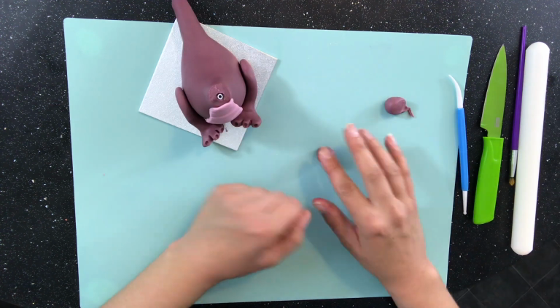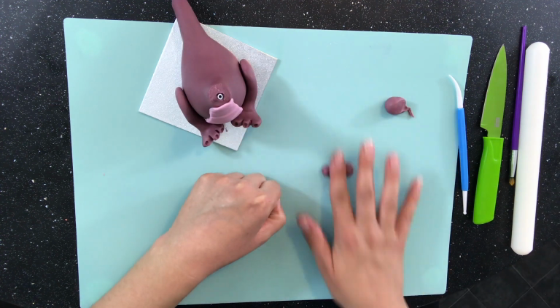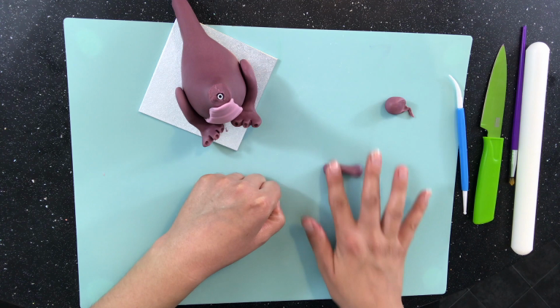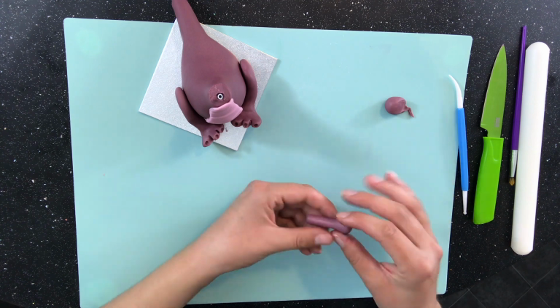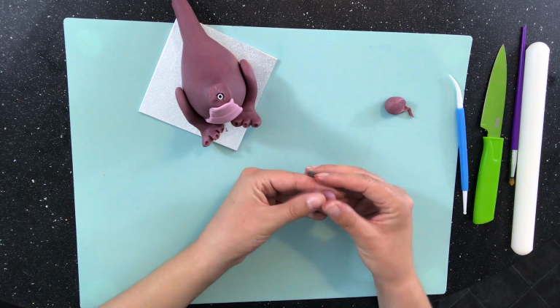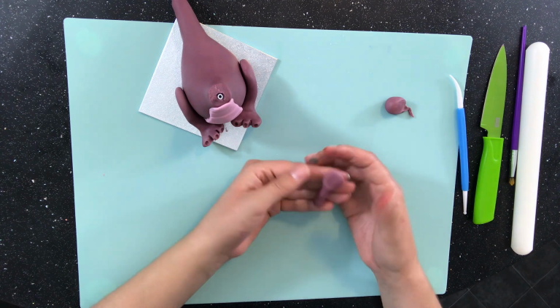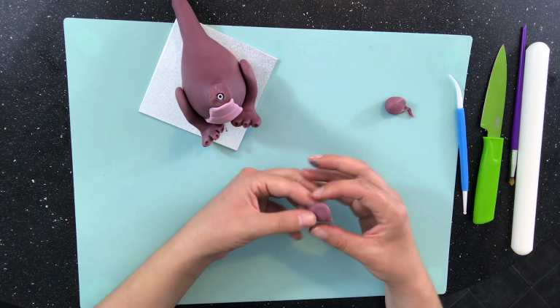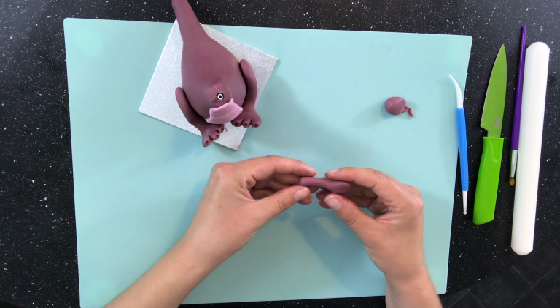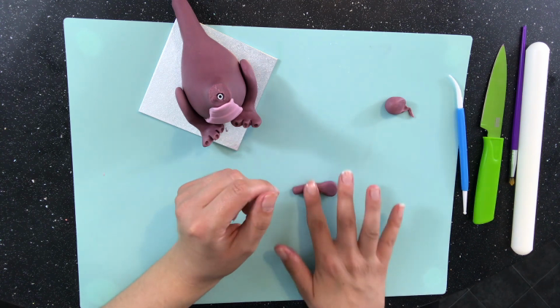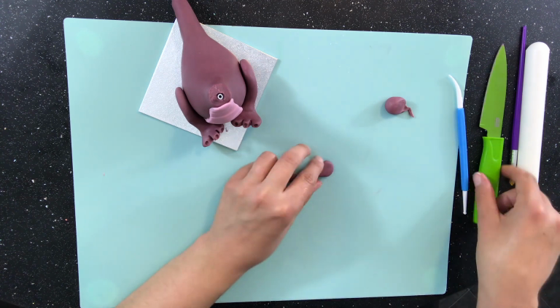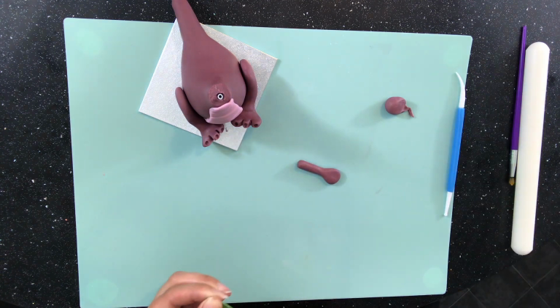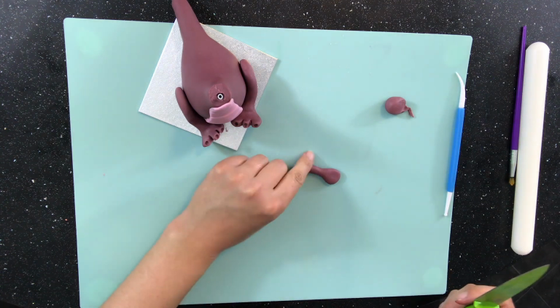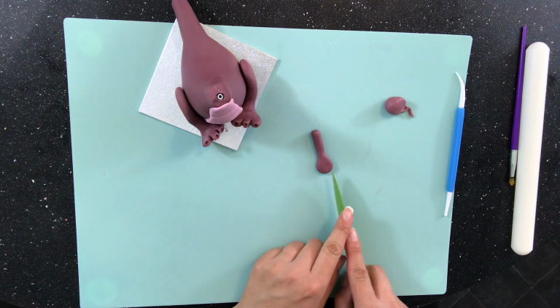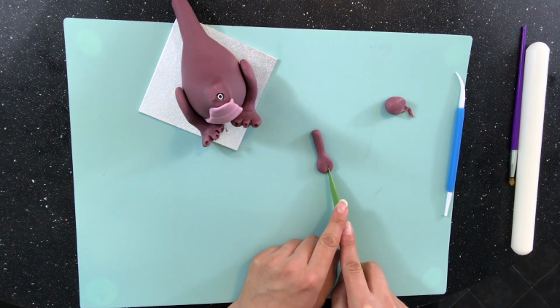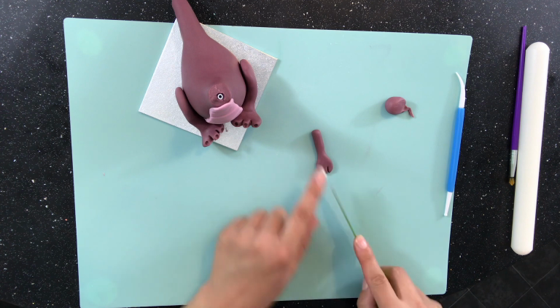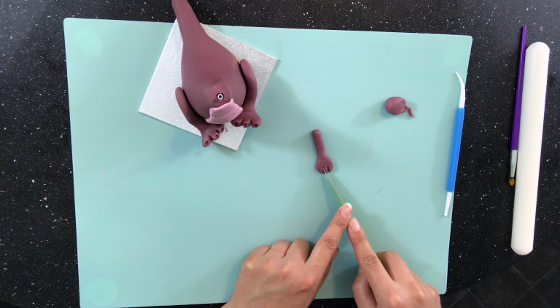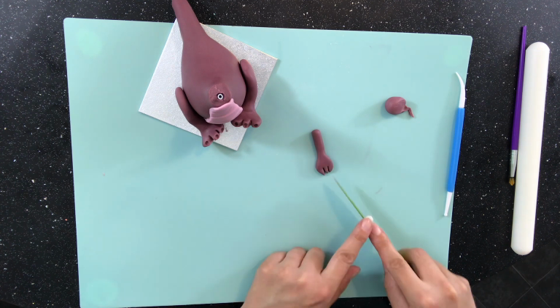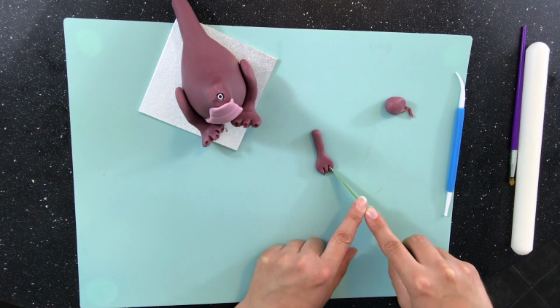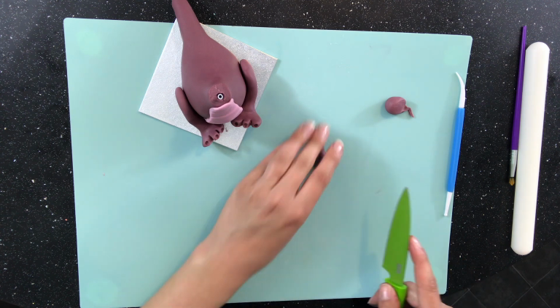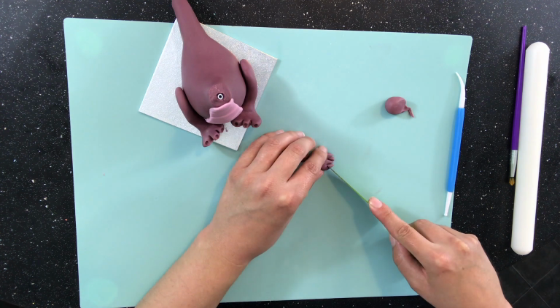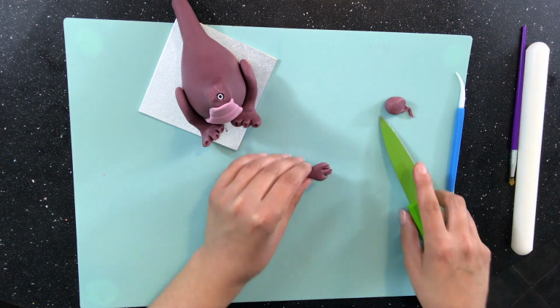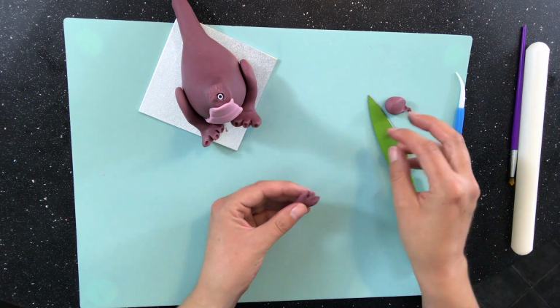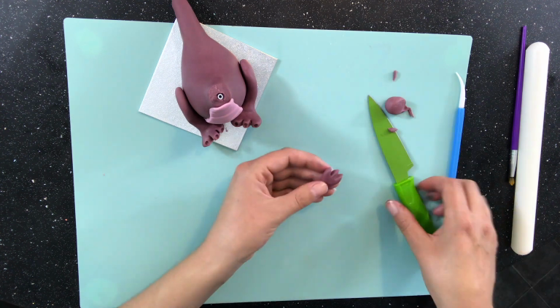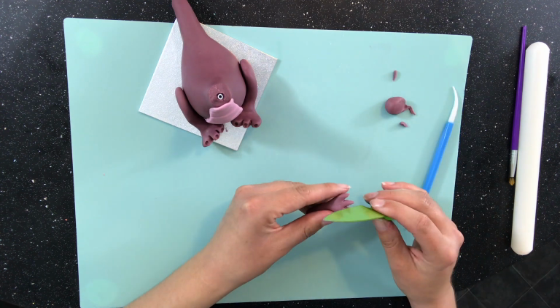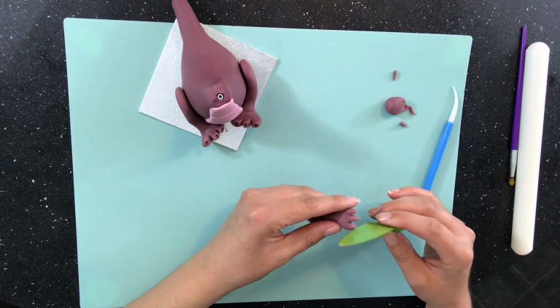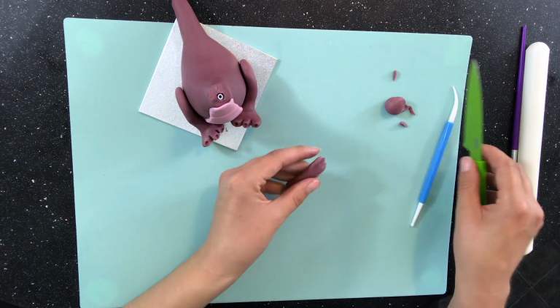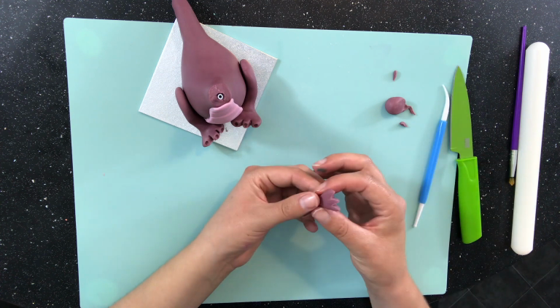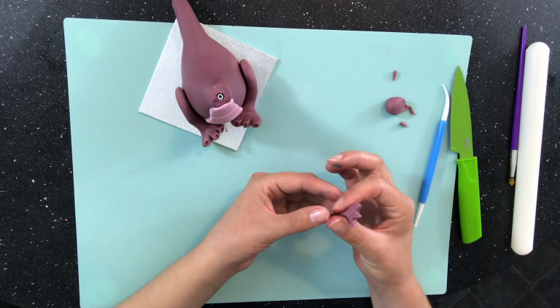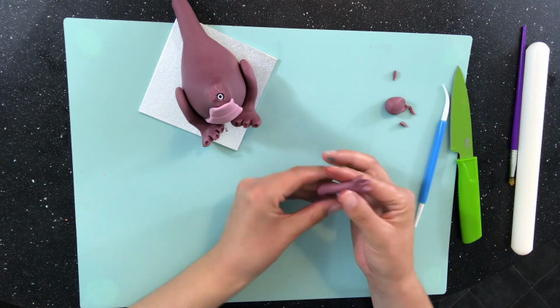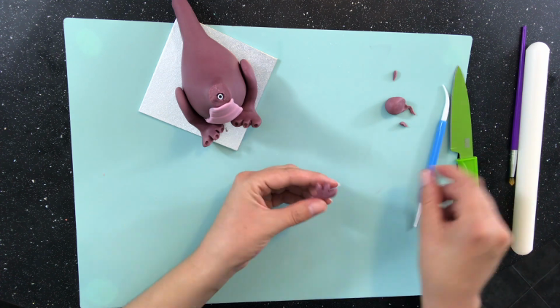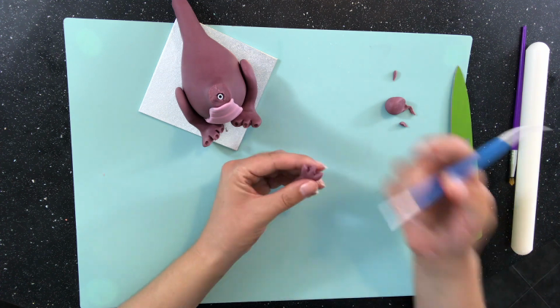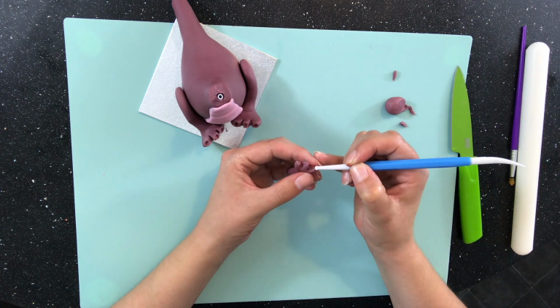His arms are quite thin. I flatten one end for the hand and once again cut out three fingers. I'm also using my small balling tool to push into the tips of the fingers and the toes so that I can add claws later on.